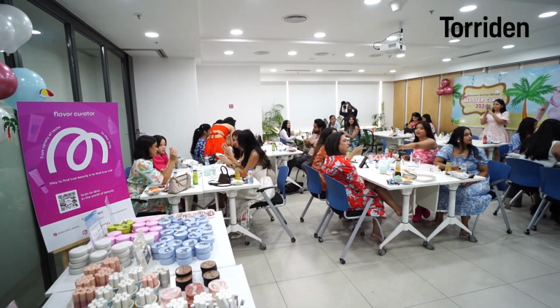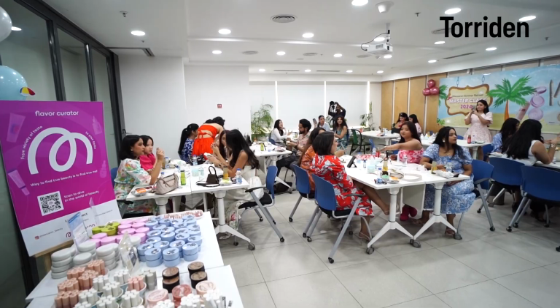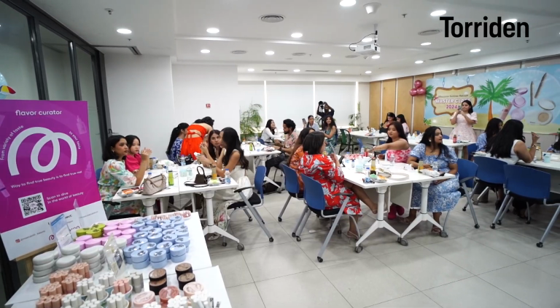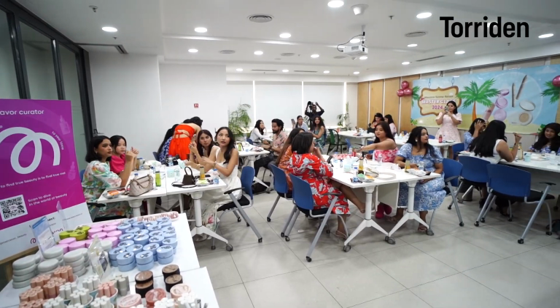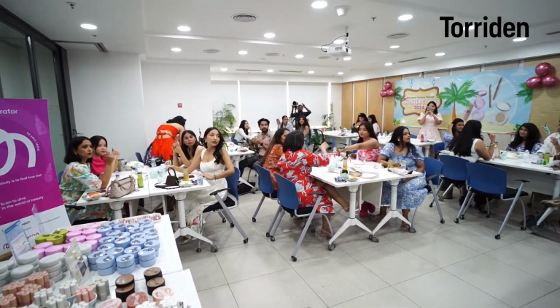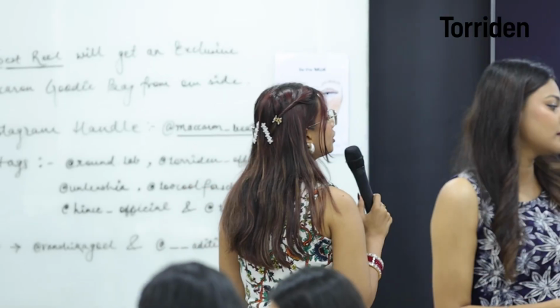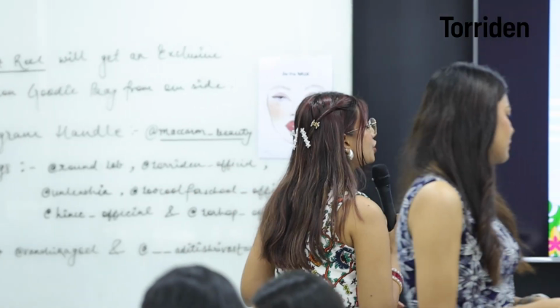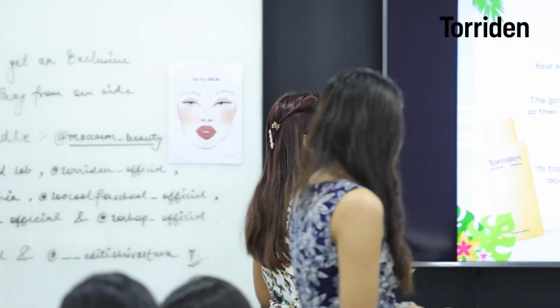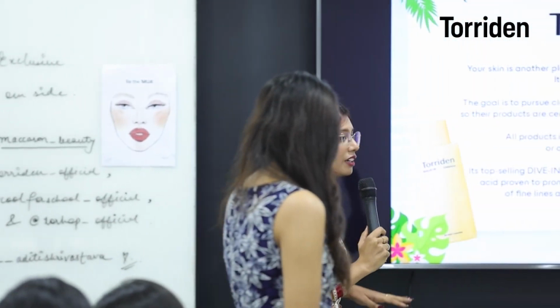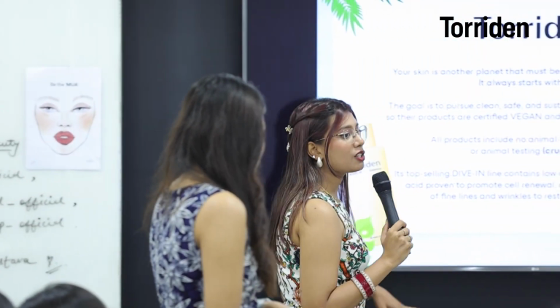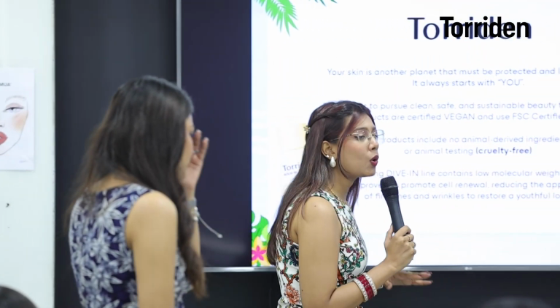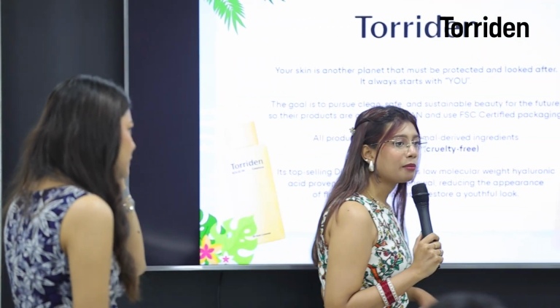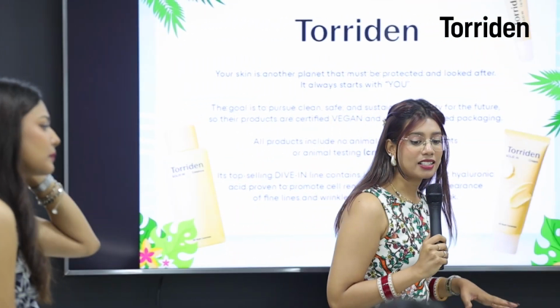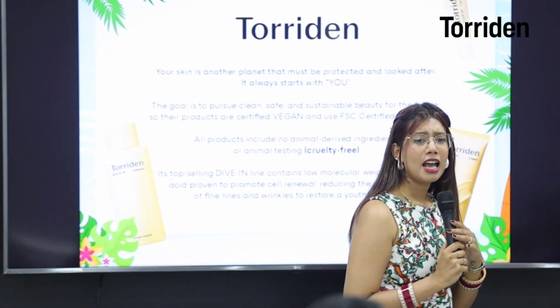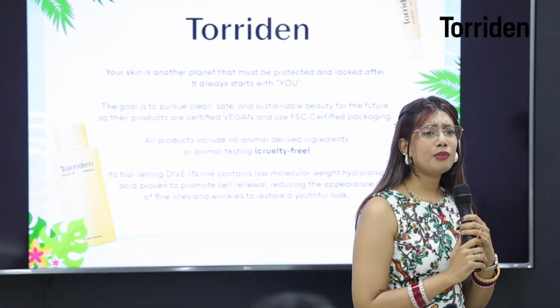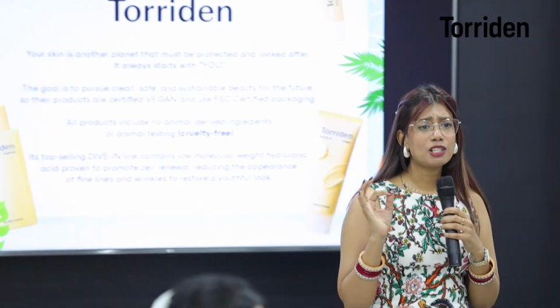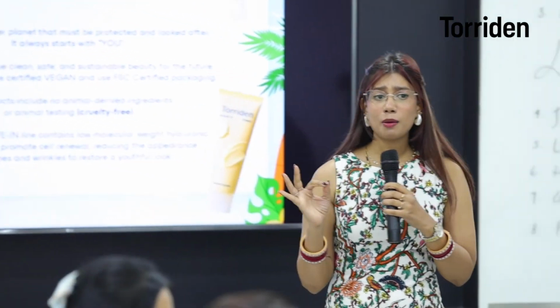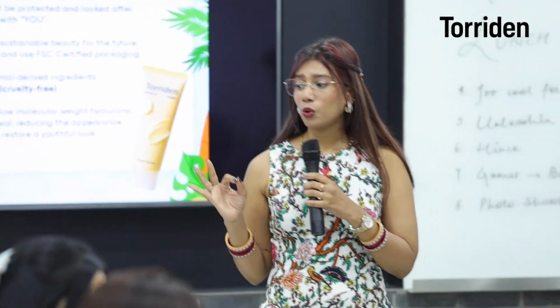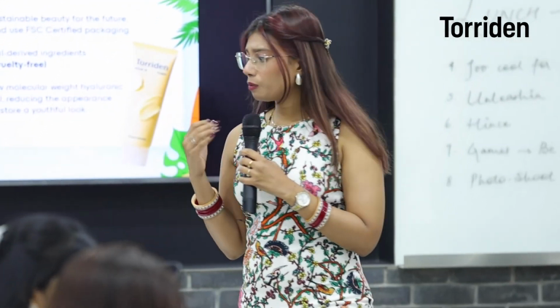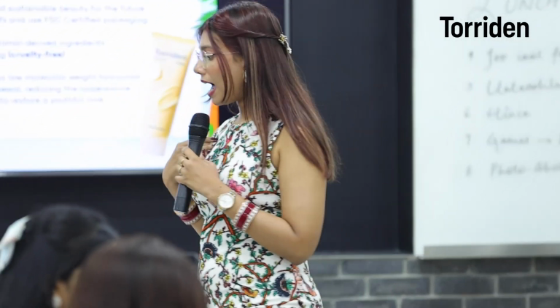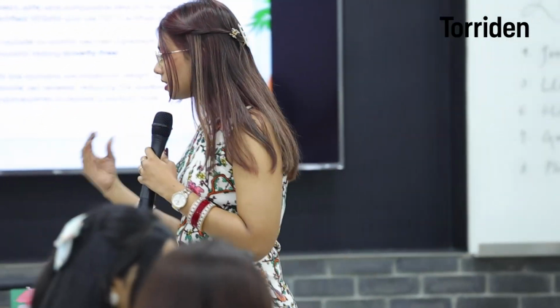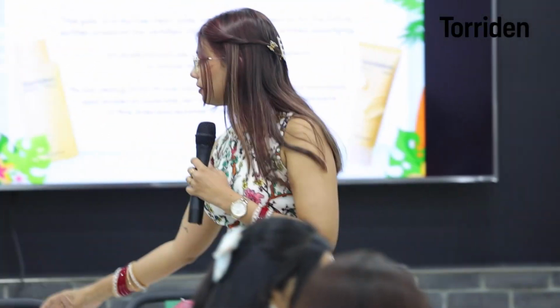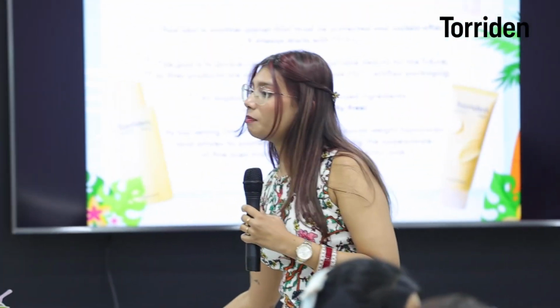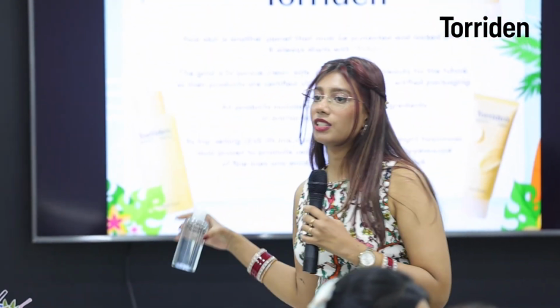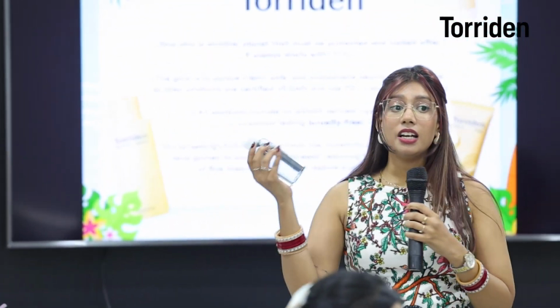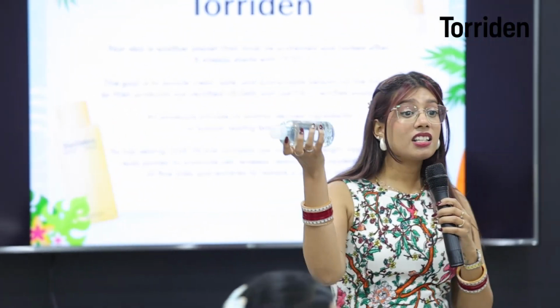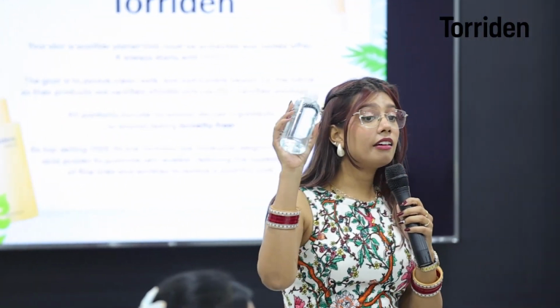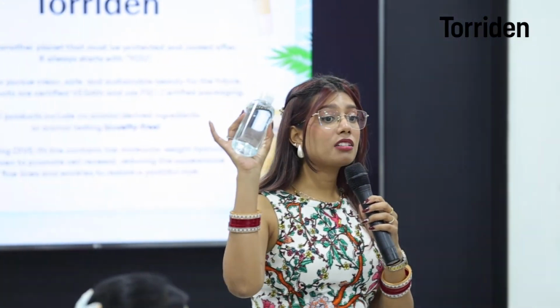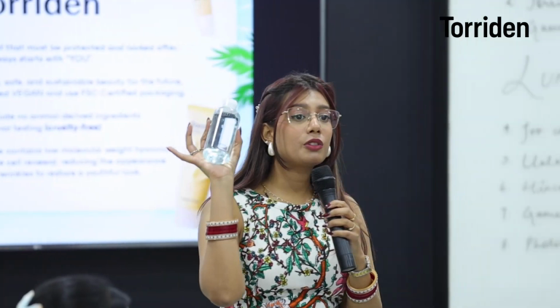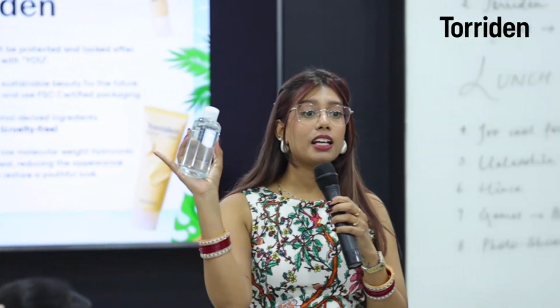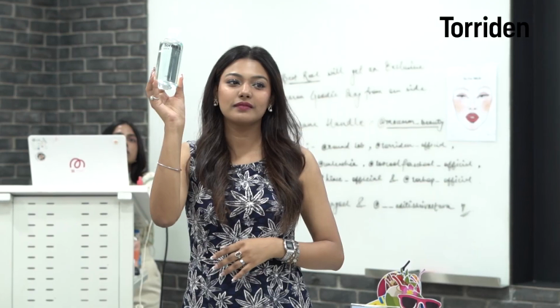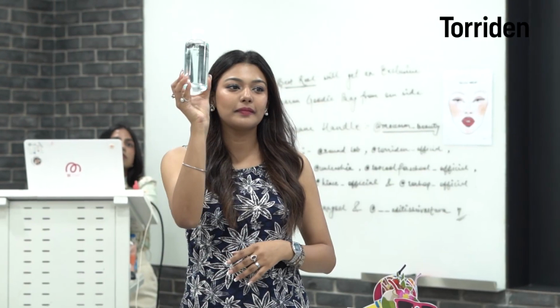Torridone is basically brand new, which is cruelty-free — there is no animal testing. And the best part about Torridone, which I personally love, is the packaging. It's 100% recyclable material.